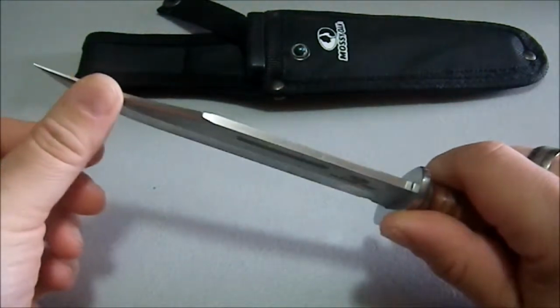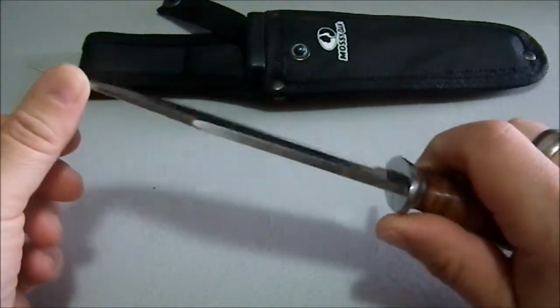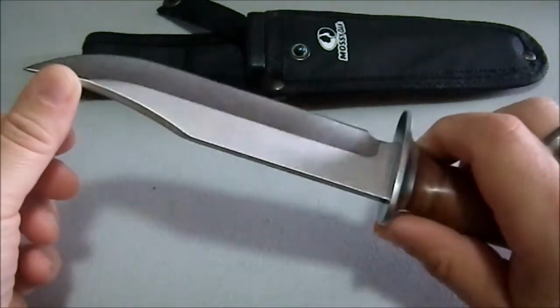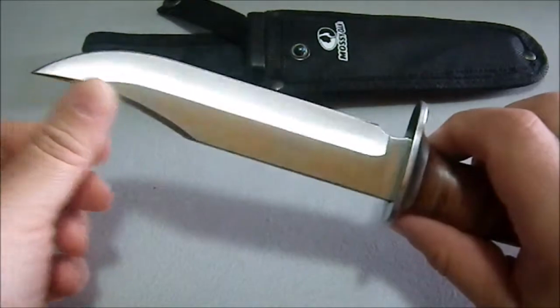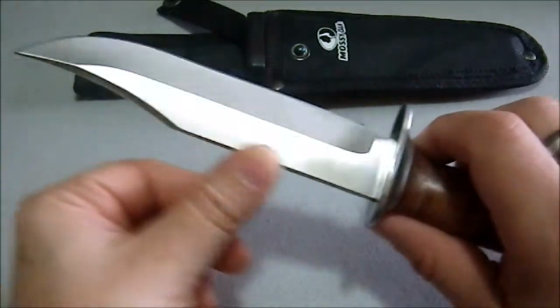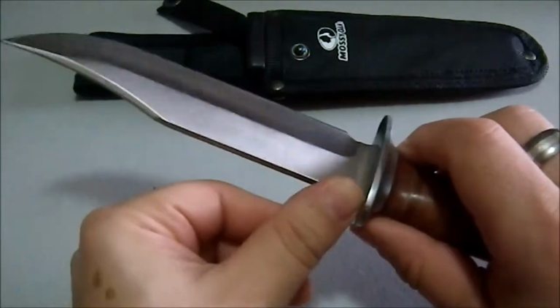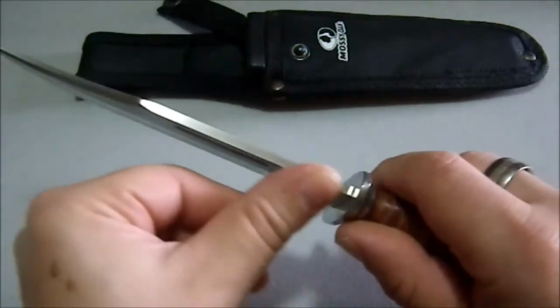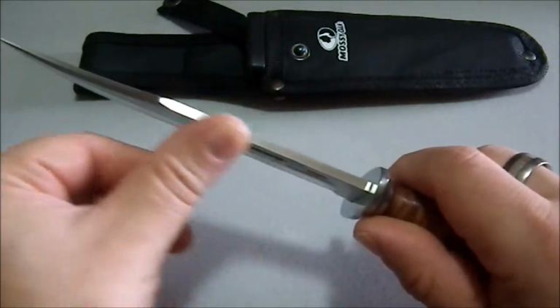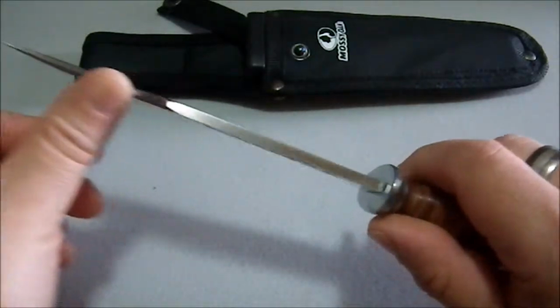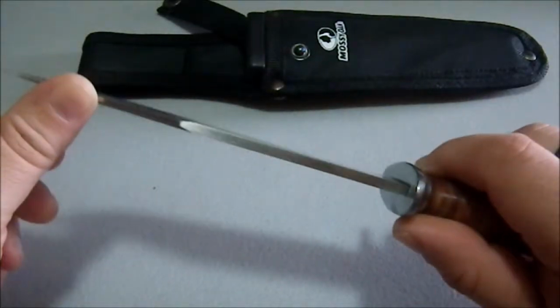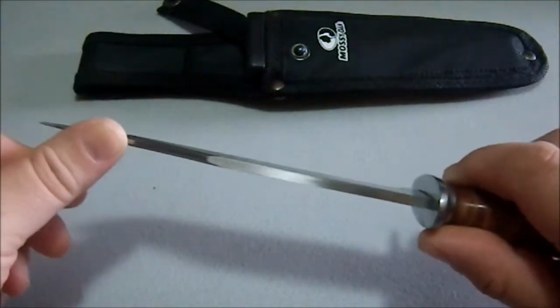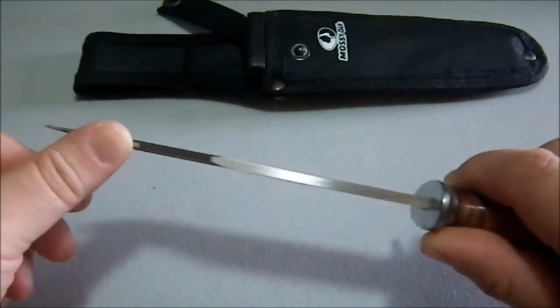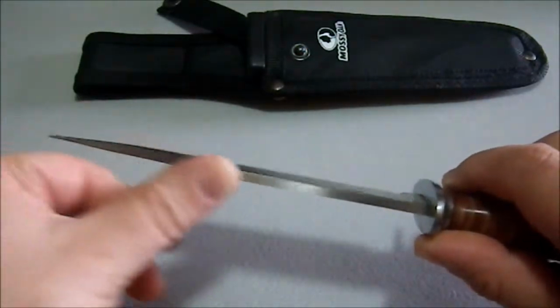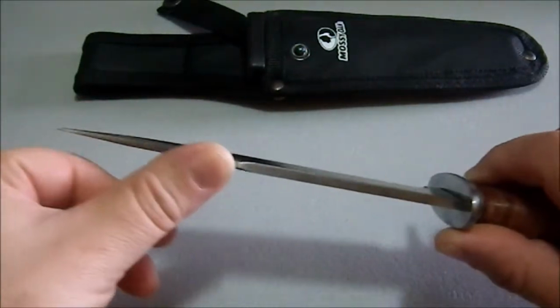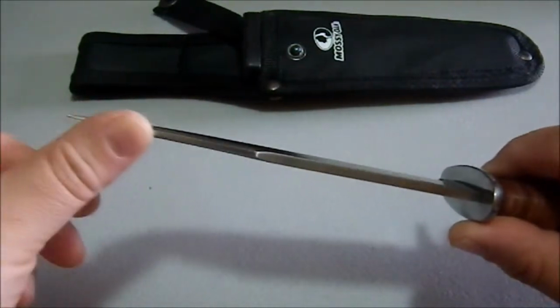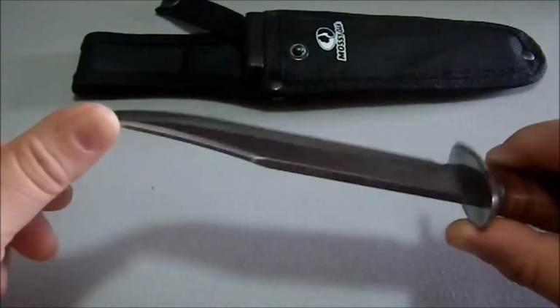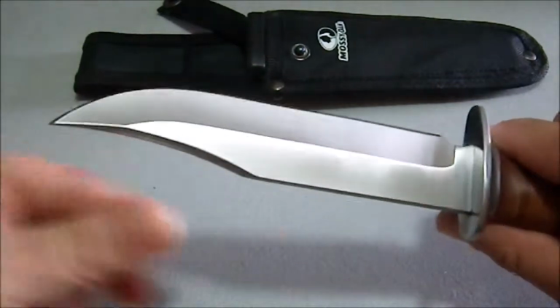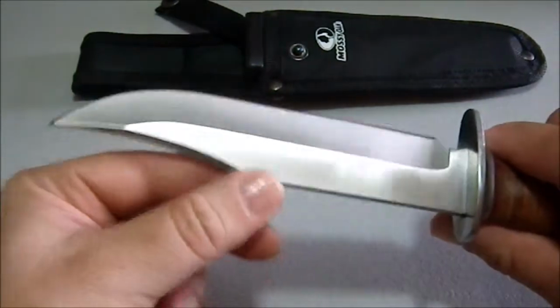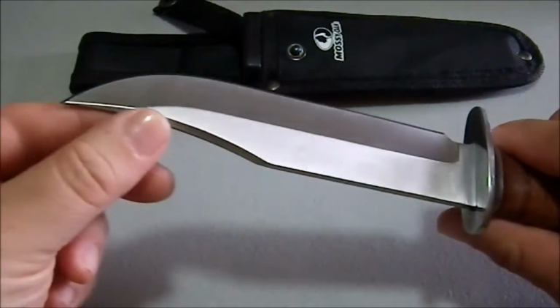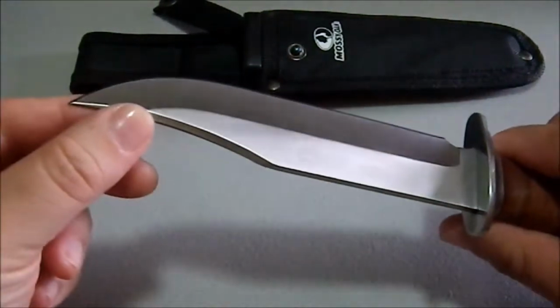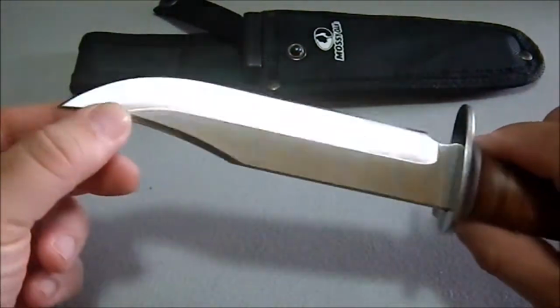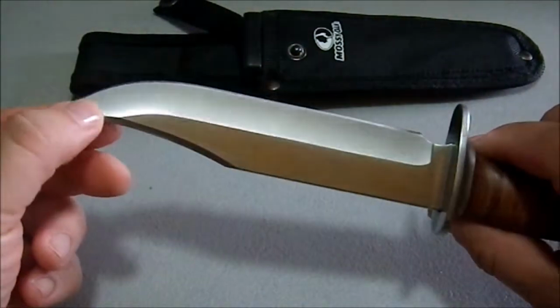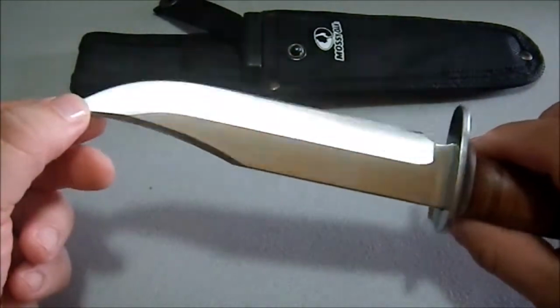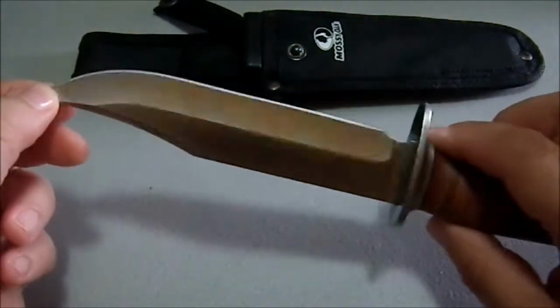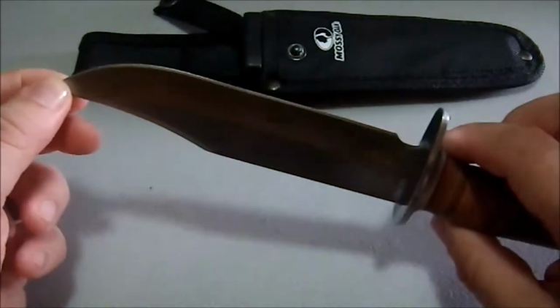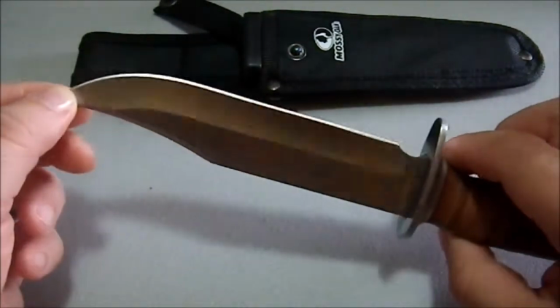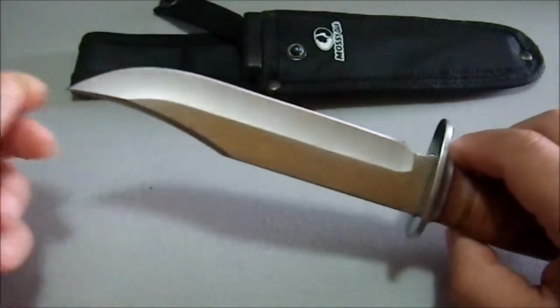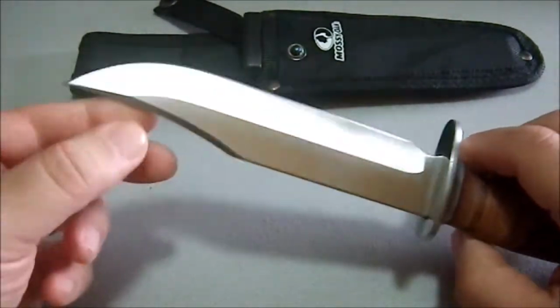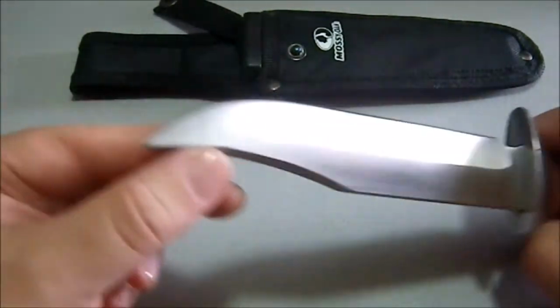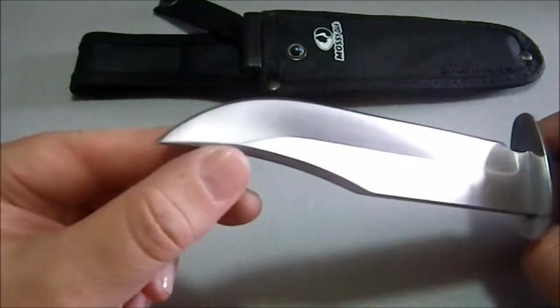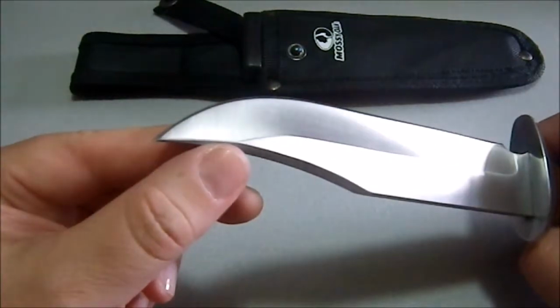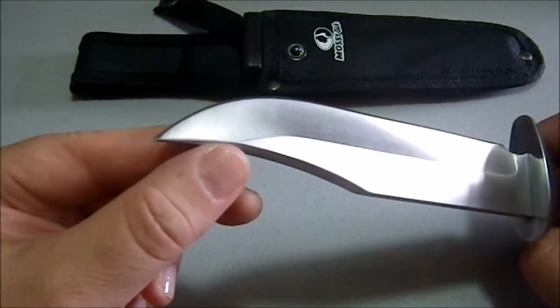Overall the fit and finish on this is pretty good. There are no major burrs; things look even. This swedge is nice — all of that is very, very well done, and it comes to a decent point.